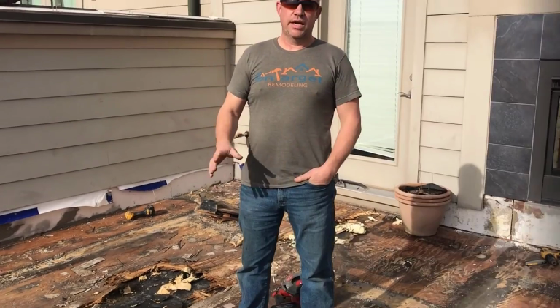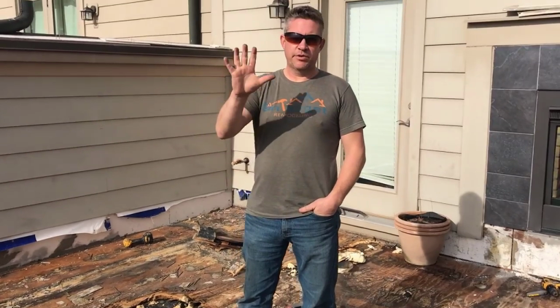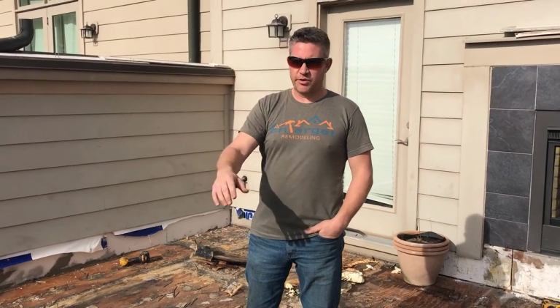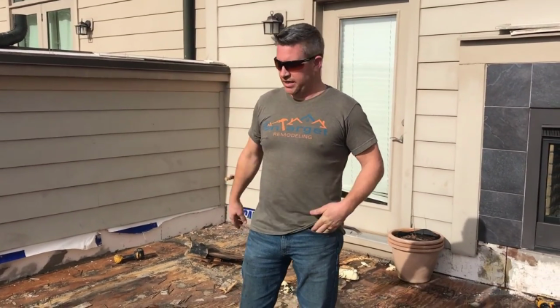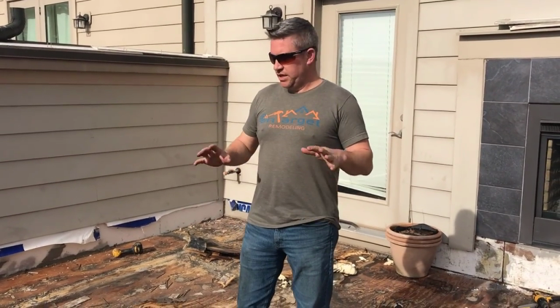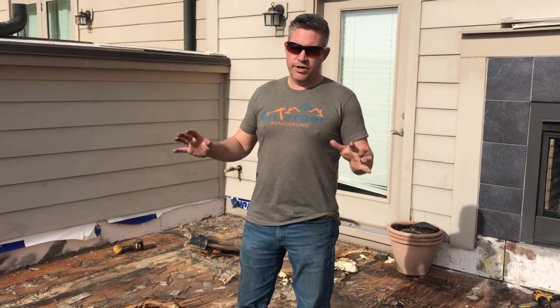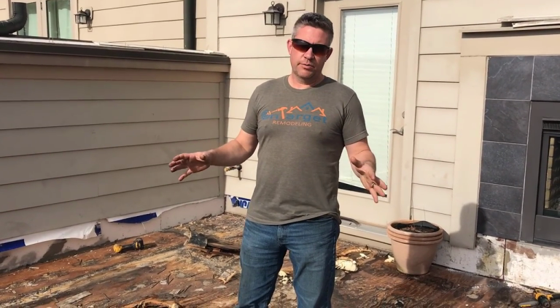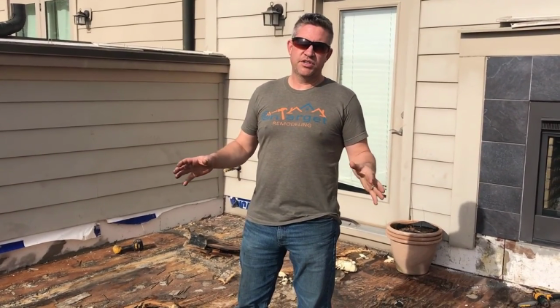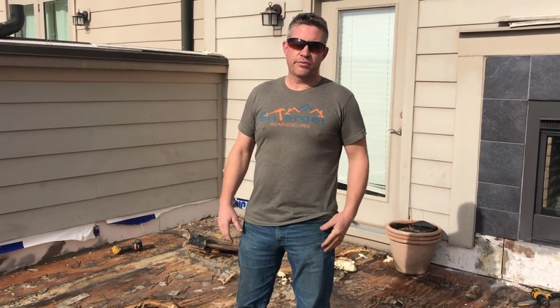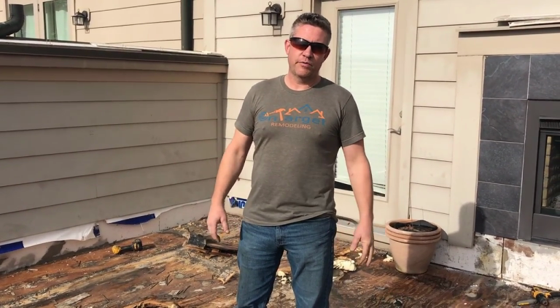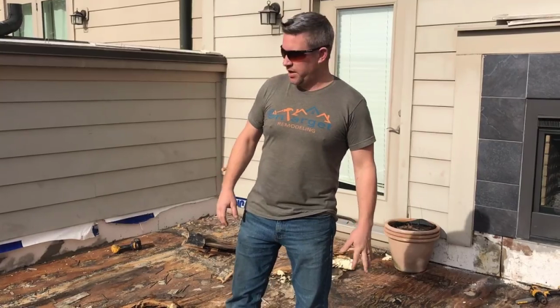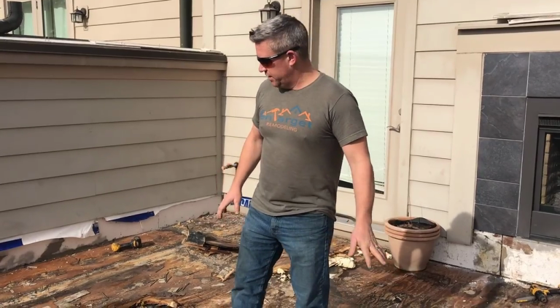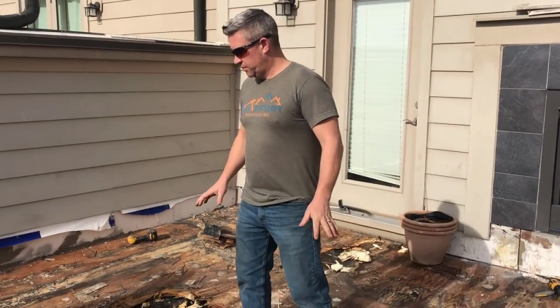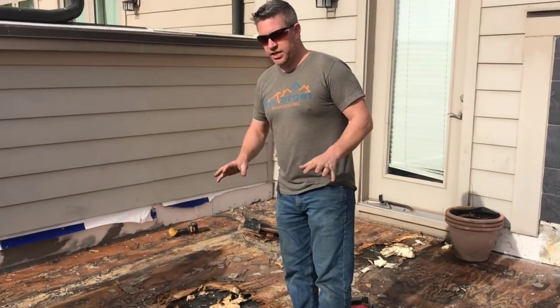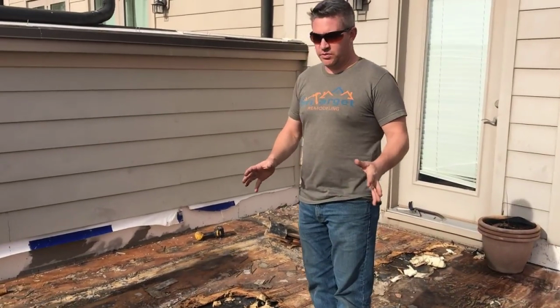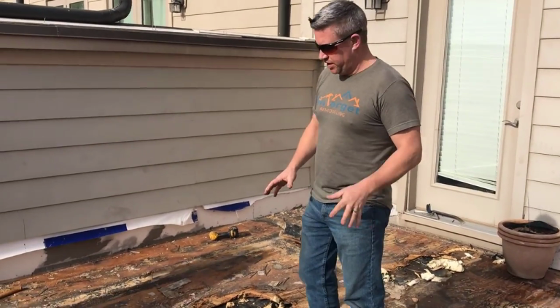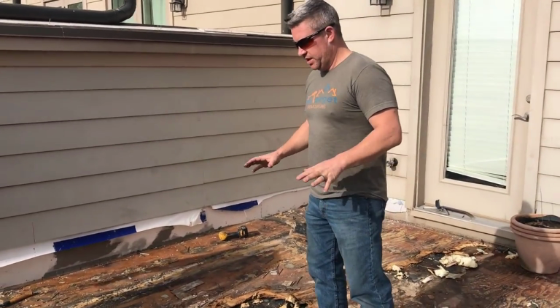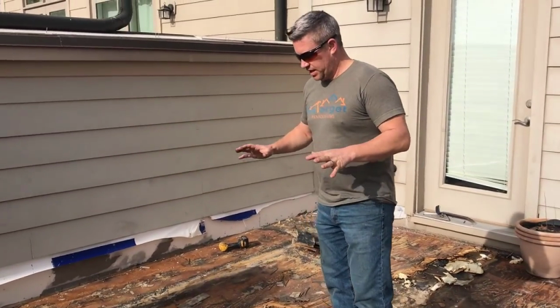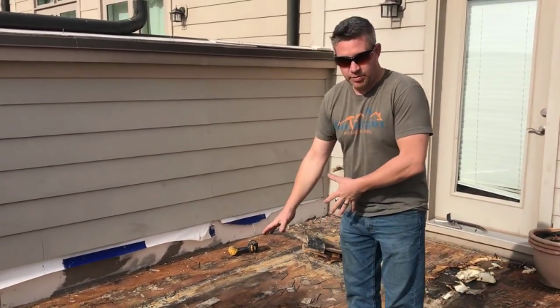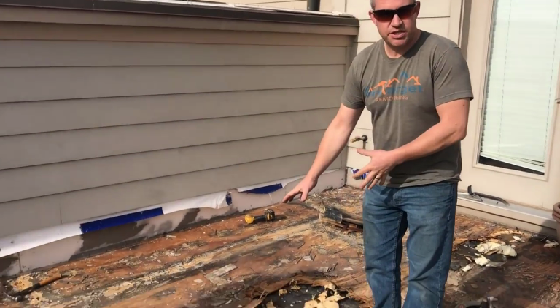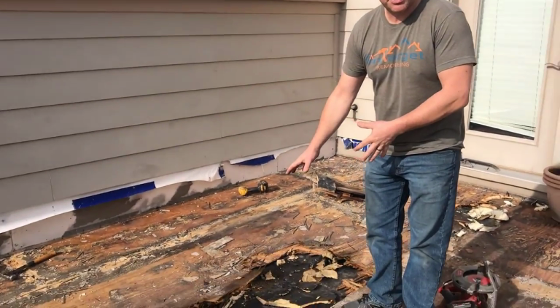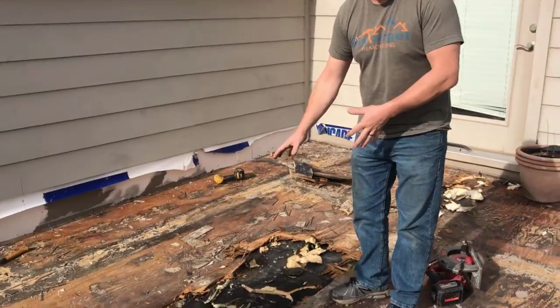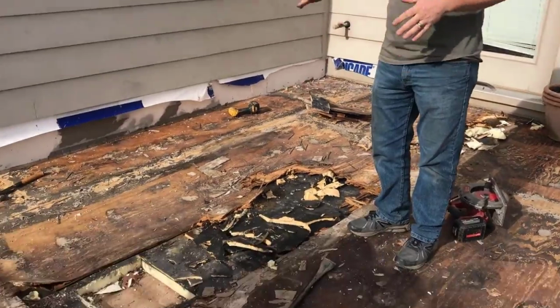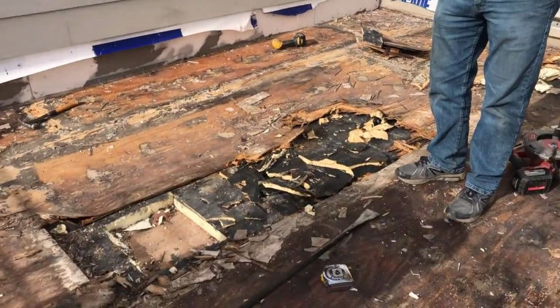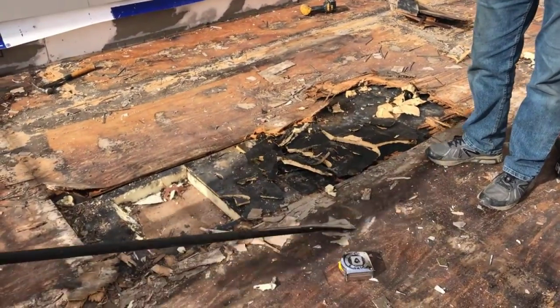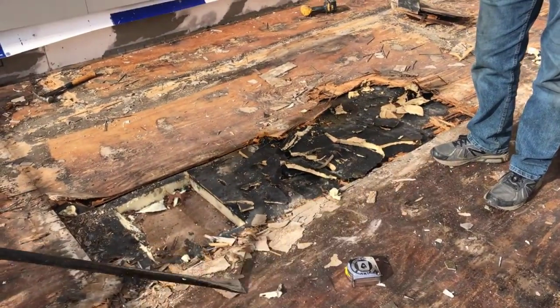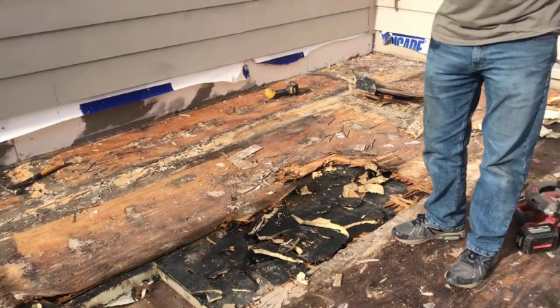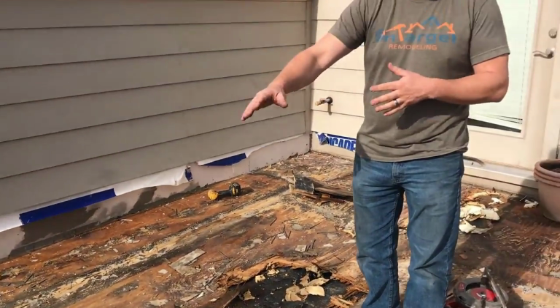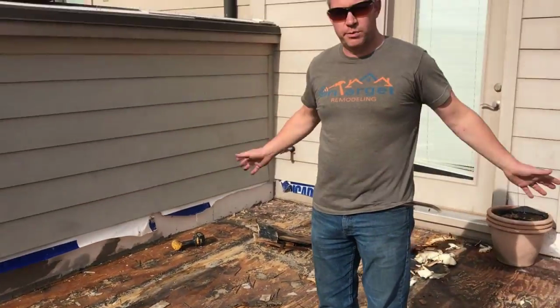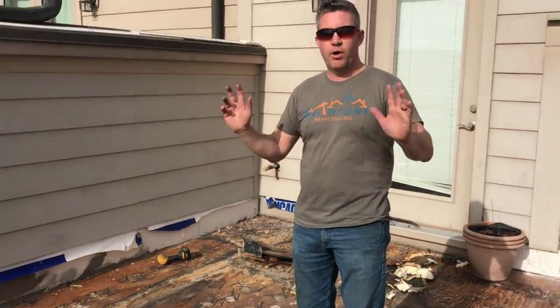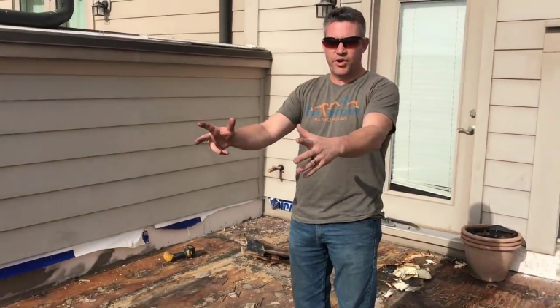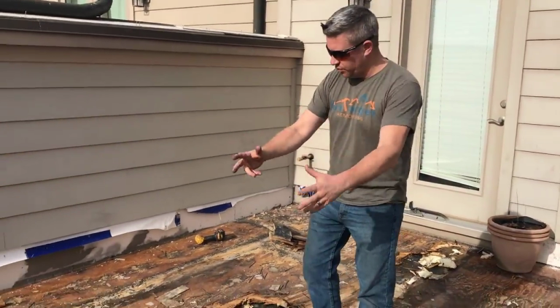Hi, I'm Mike with OnTarget Remodeling. We're here replacing the Duradec roof in Rockville, Maryland. One of the issues that we found here is they have a tapered insulation system, which is okay to give you the pitch that you need — a quarter inch per foot — because we want that water to drain off the roof.